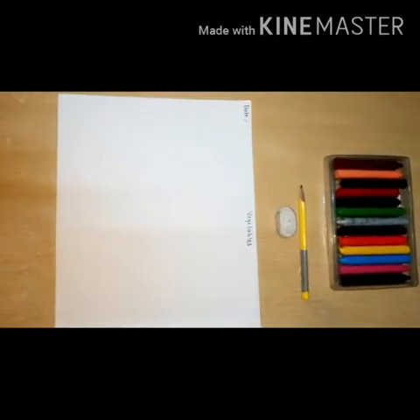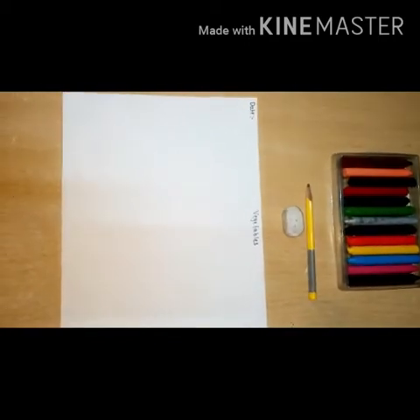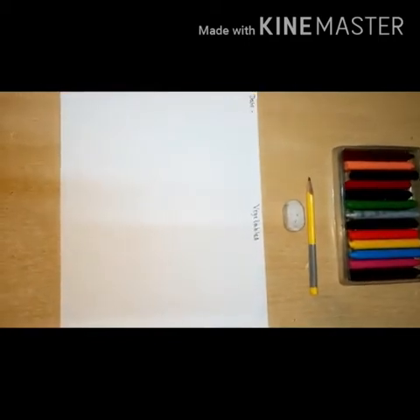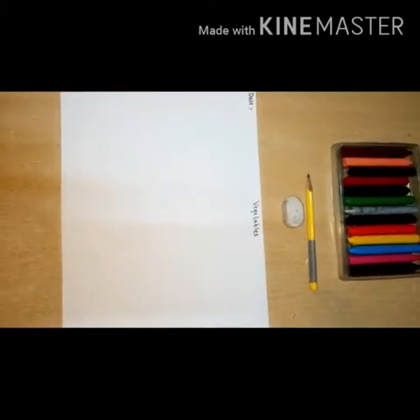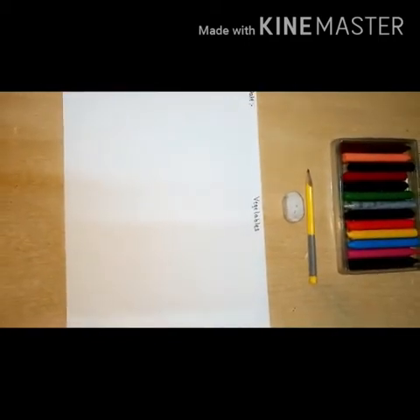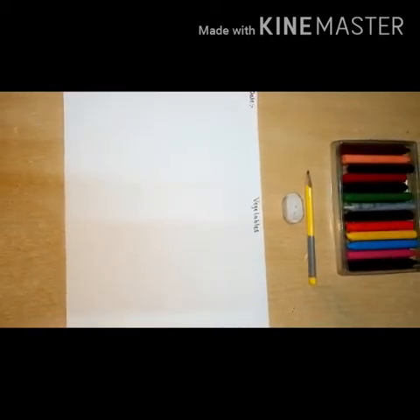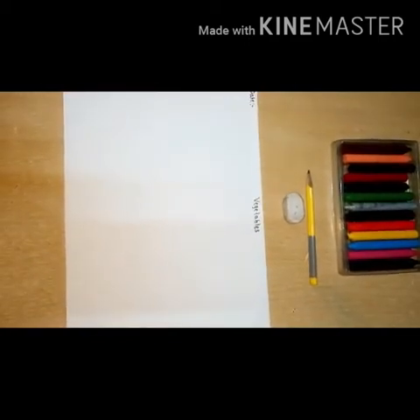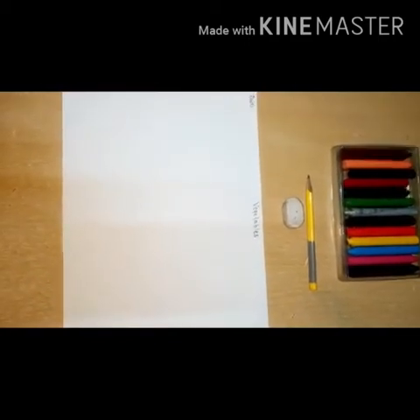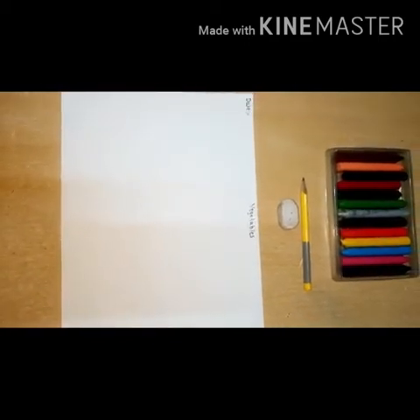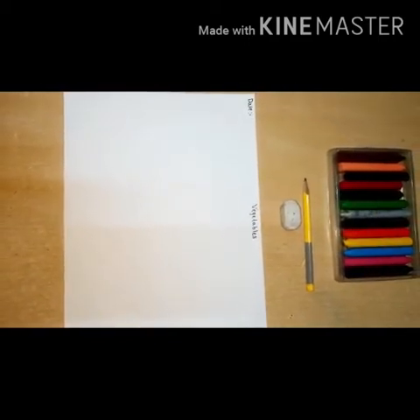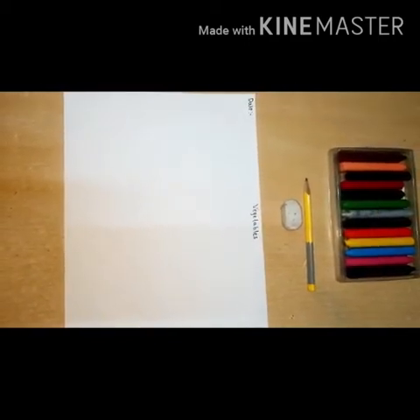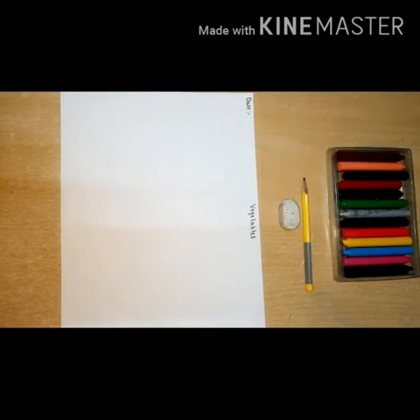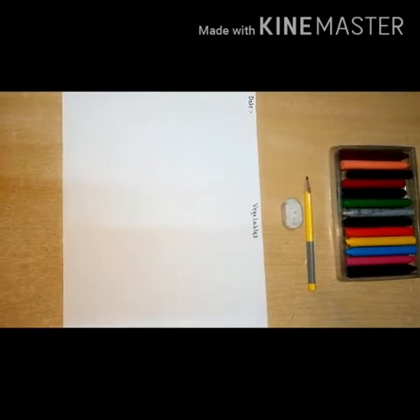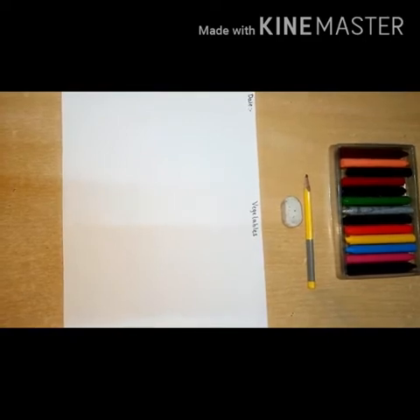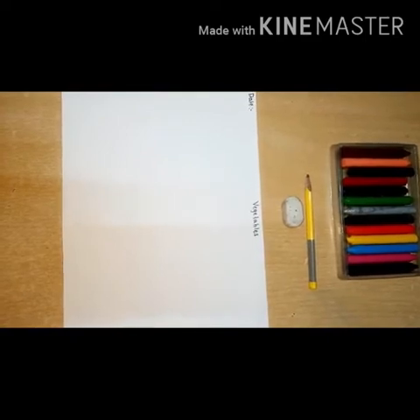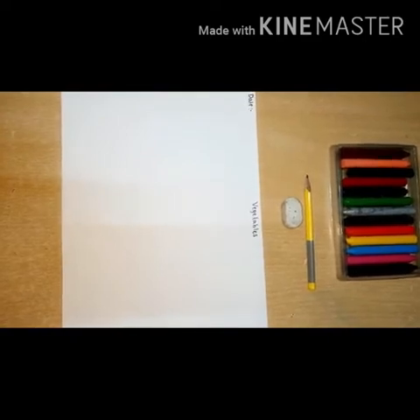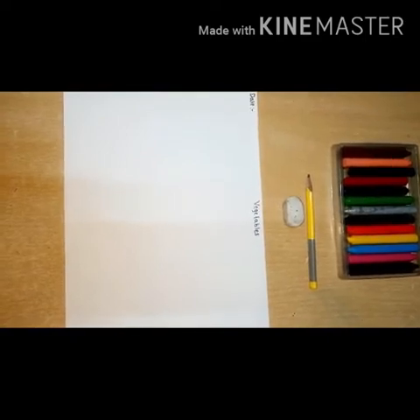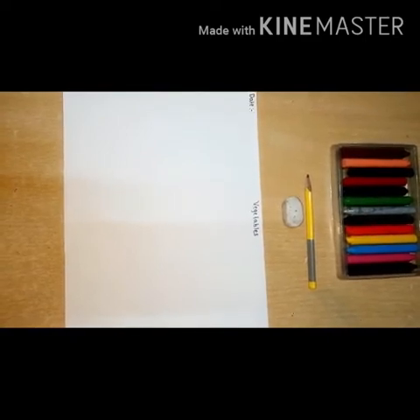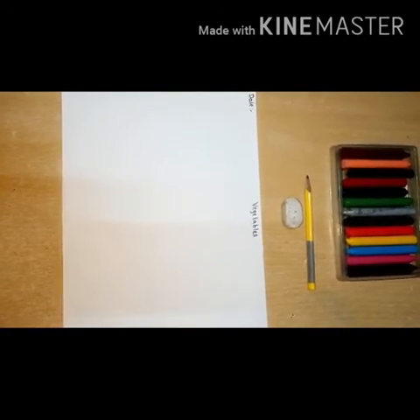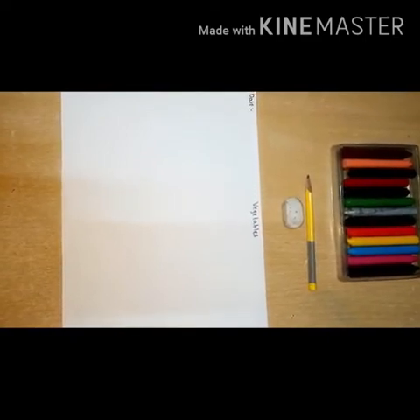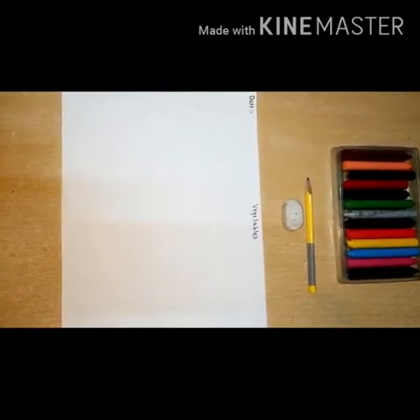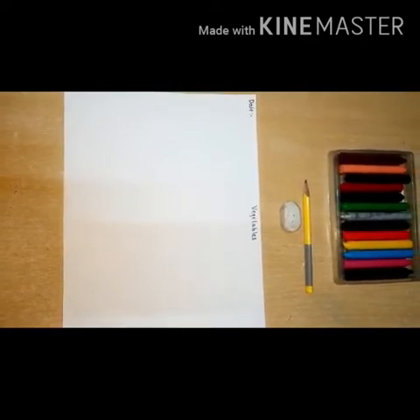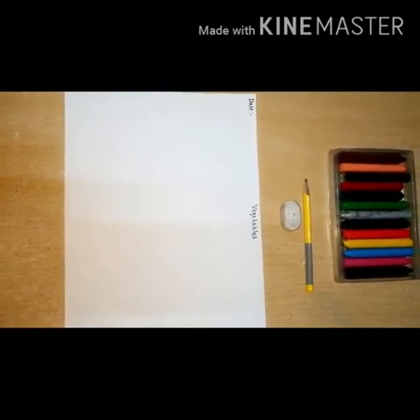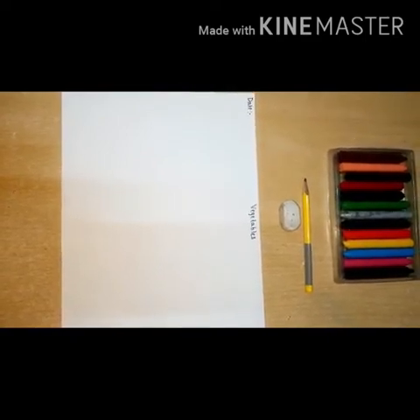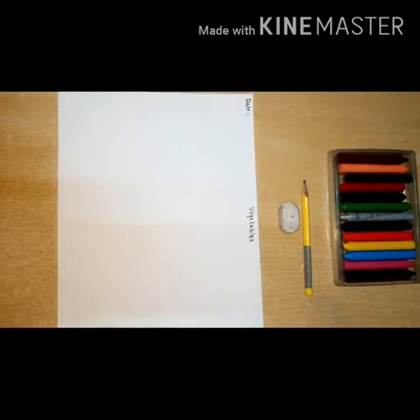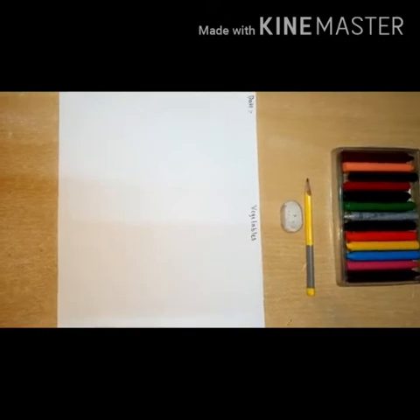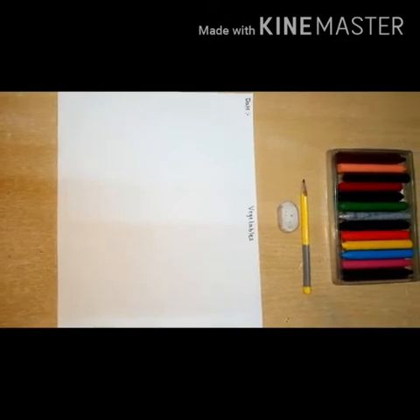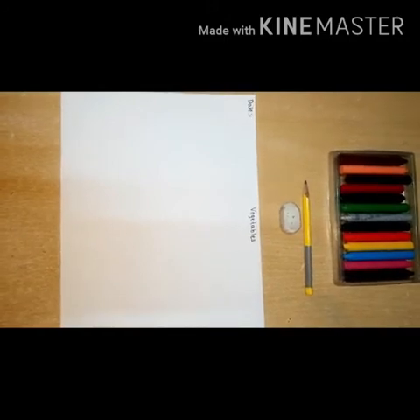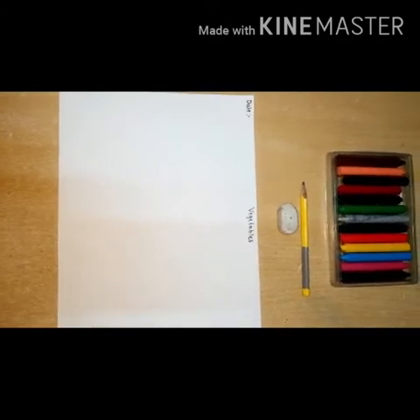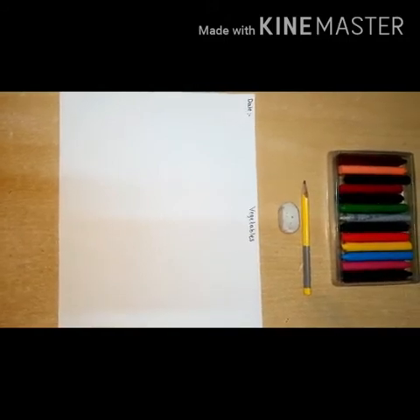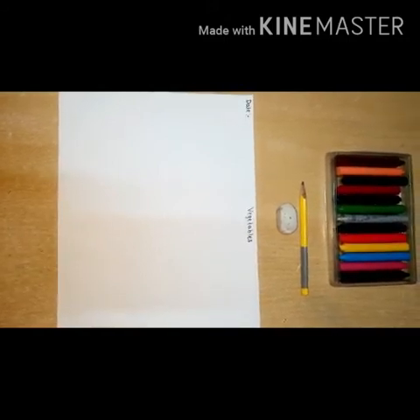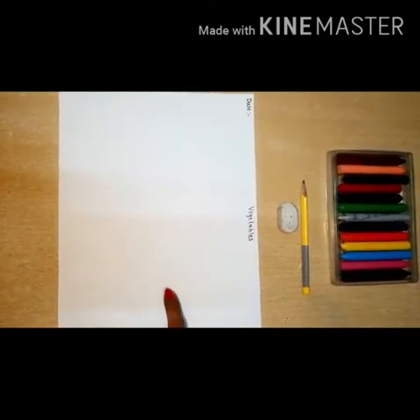Good morning children! Are you ready for the next activity? Today again we are going to do drawing and coloring.